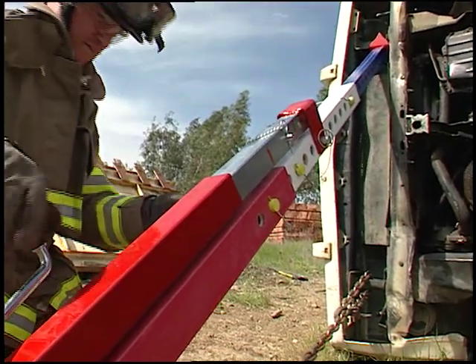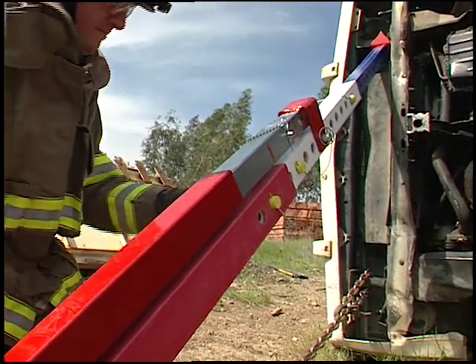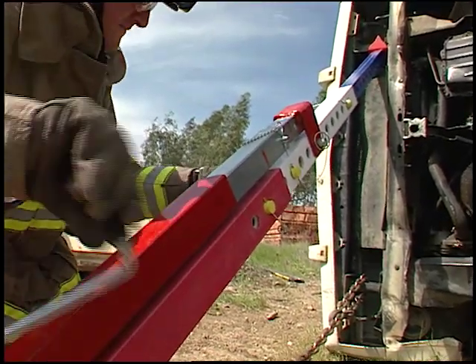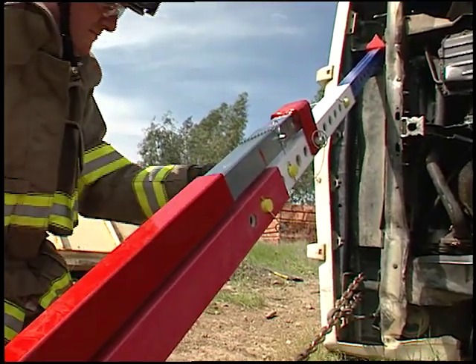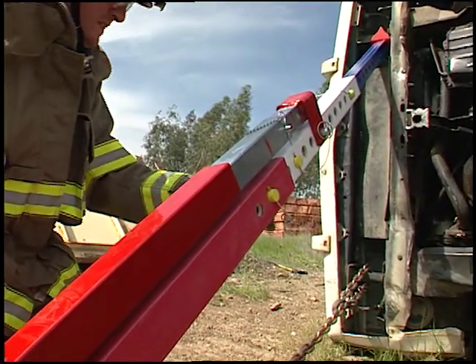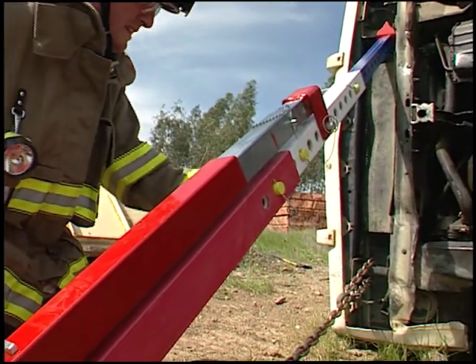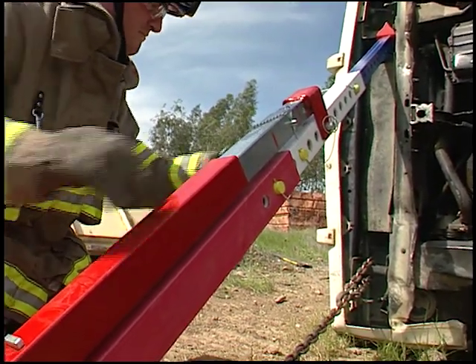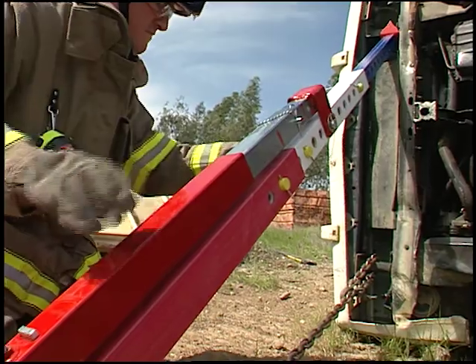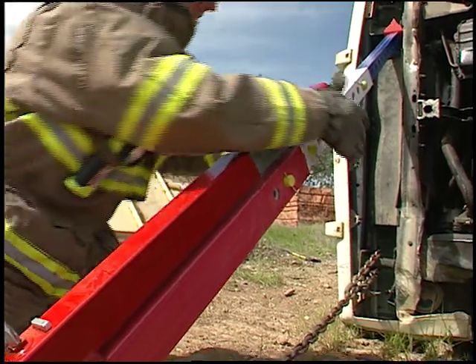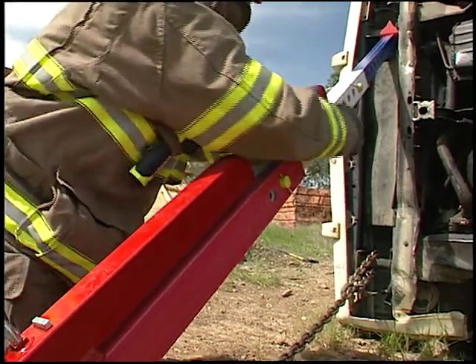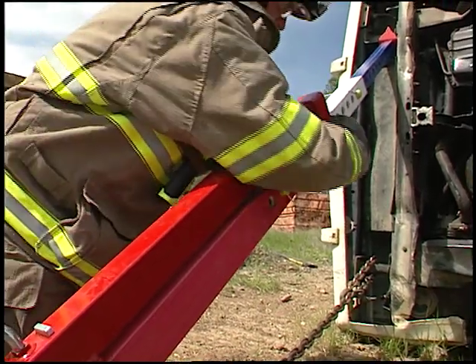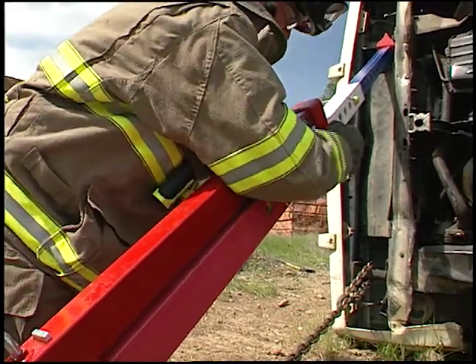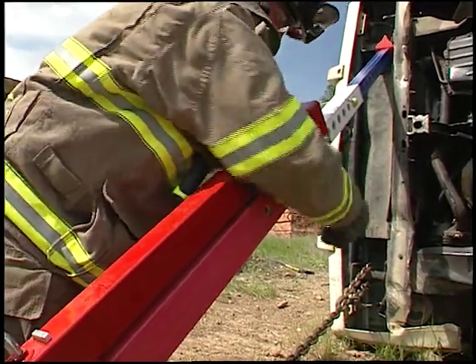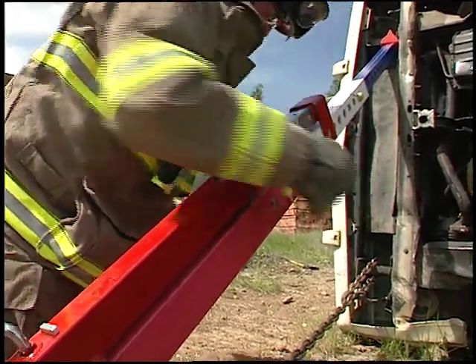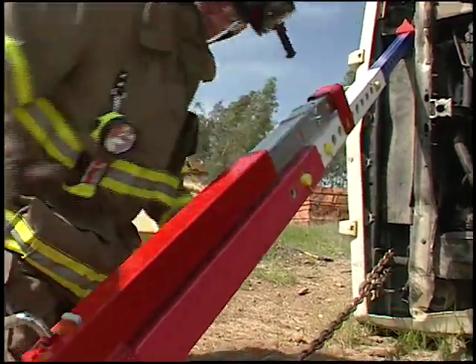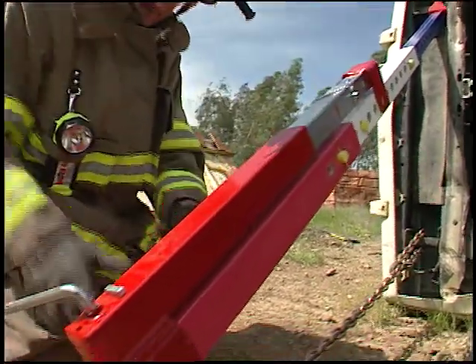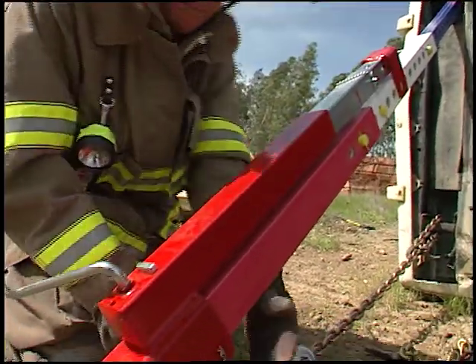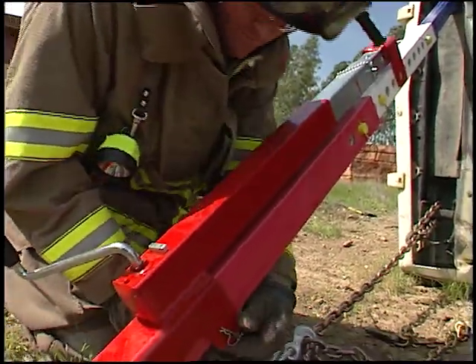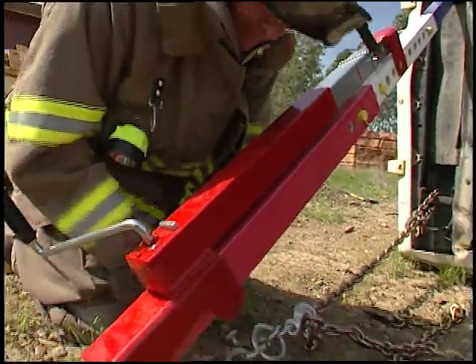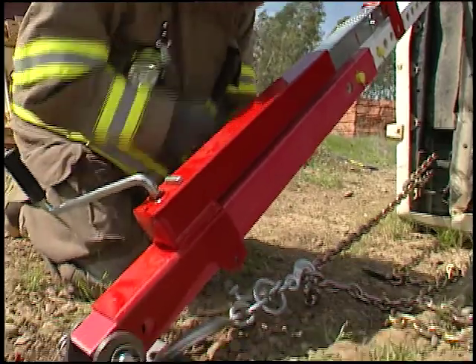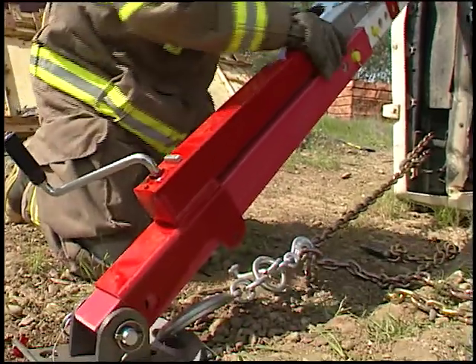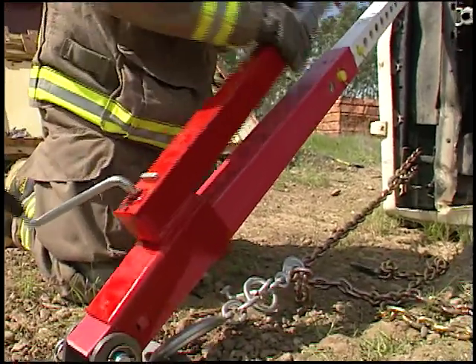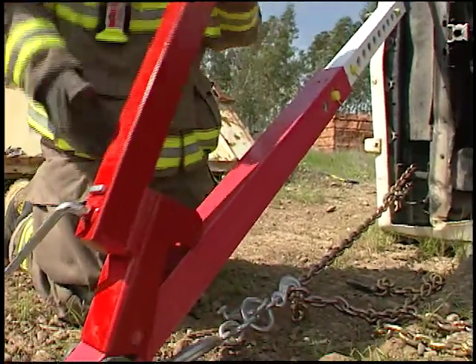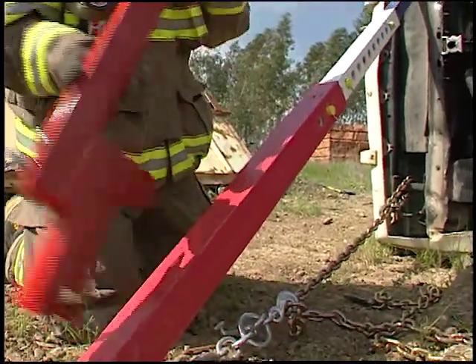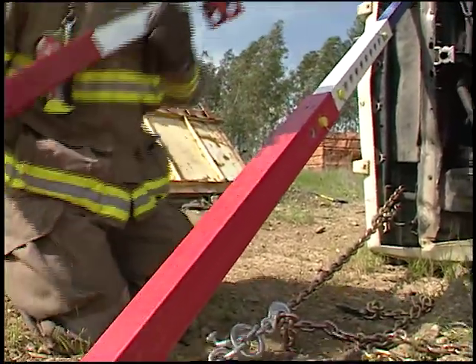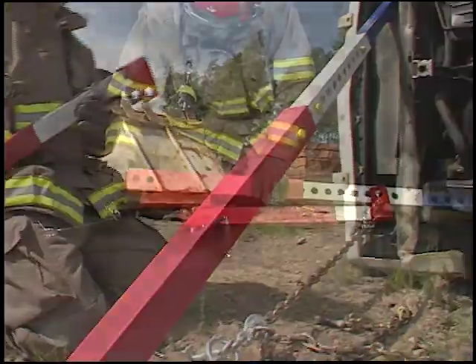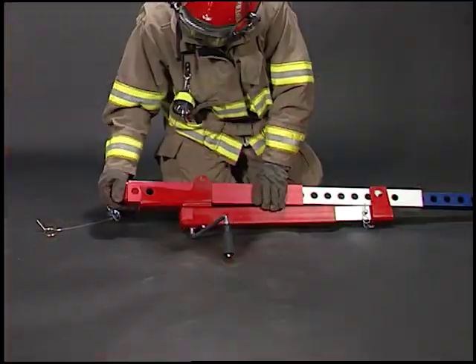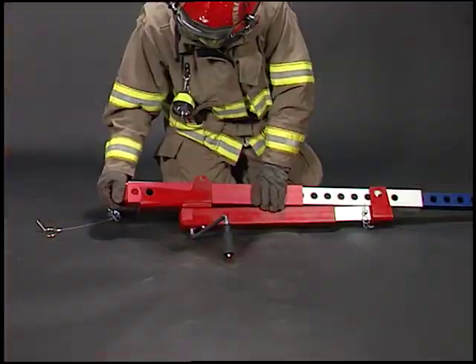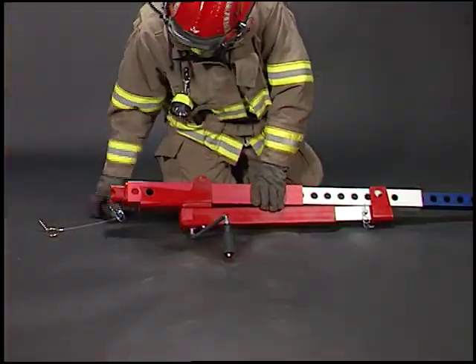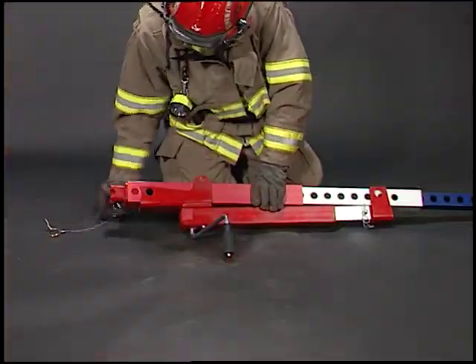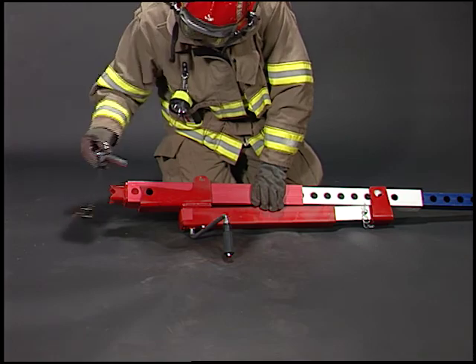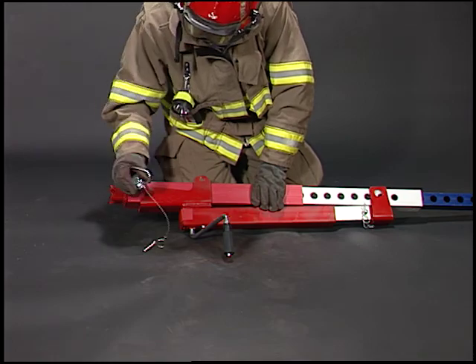When you're done, simply lift the jack off the strut and go use it elsewhere. If needed, you can also use the jack with a spike foot for machinery or structural rescue.